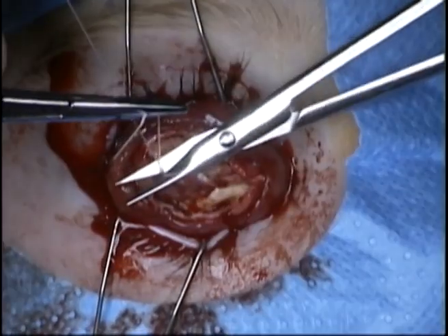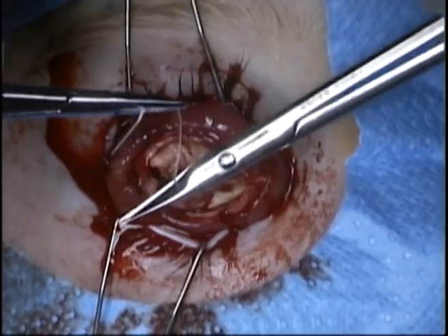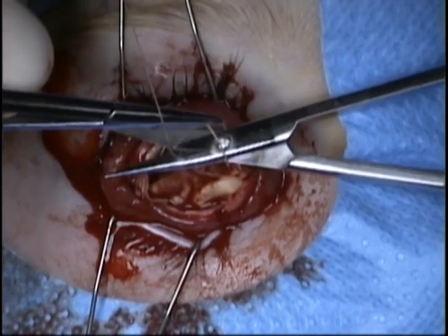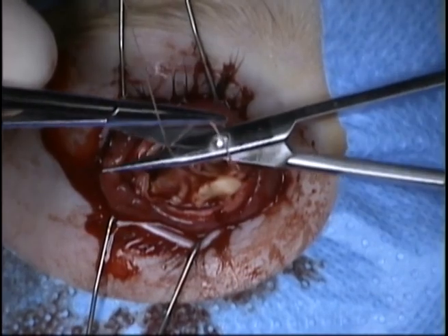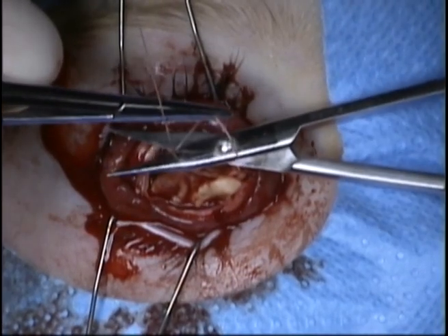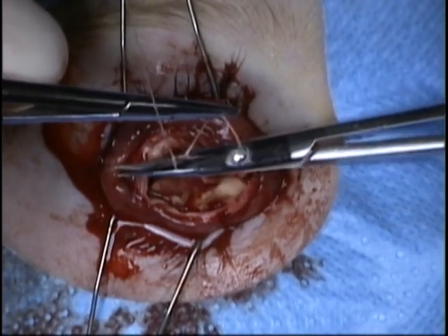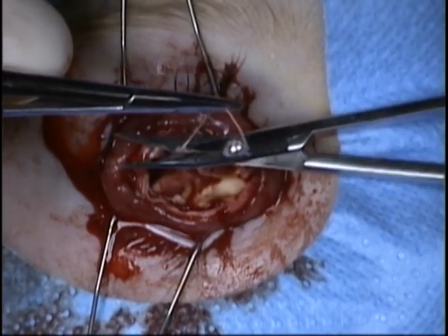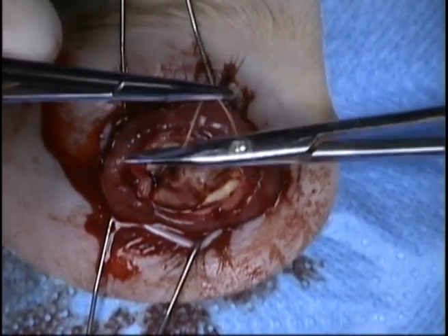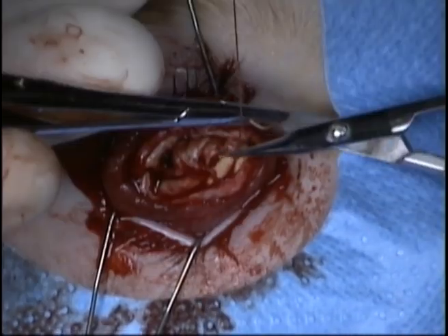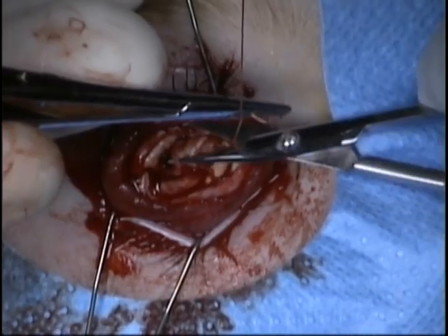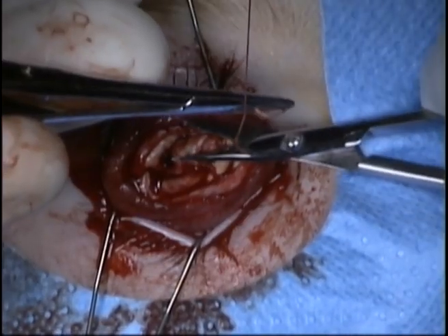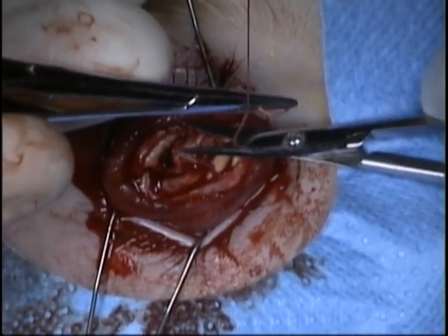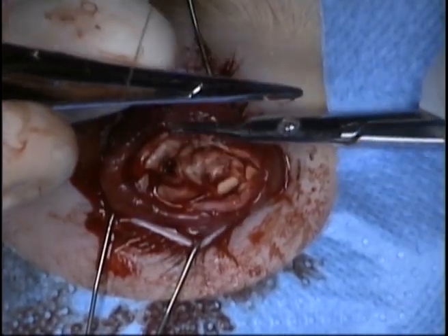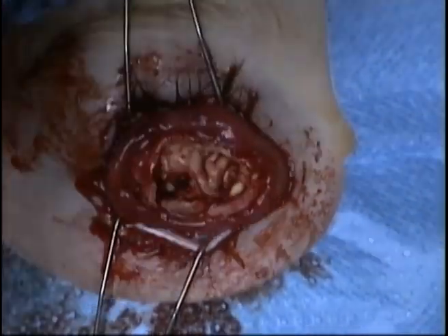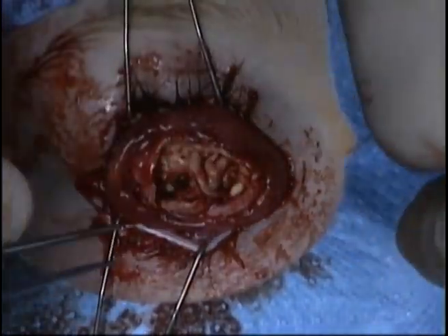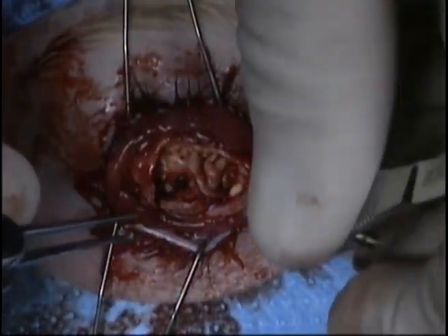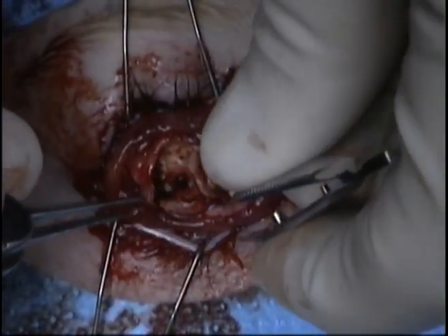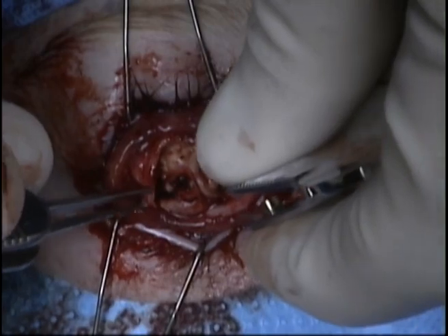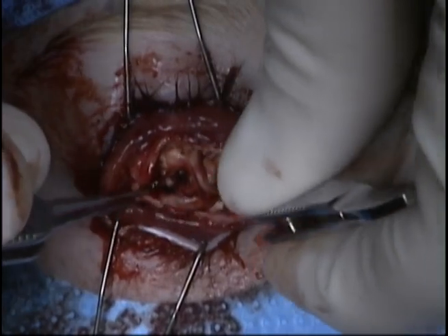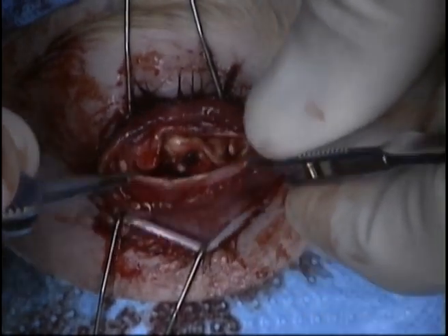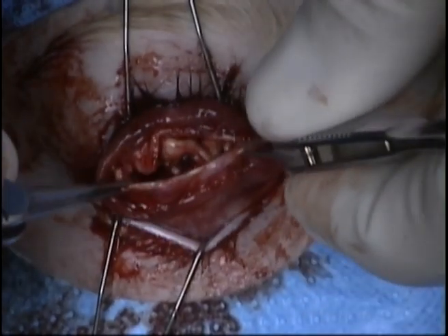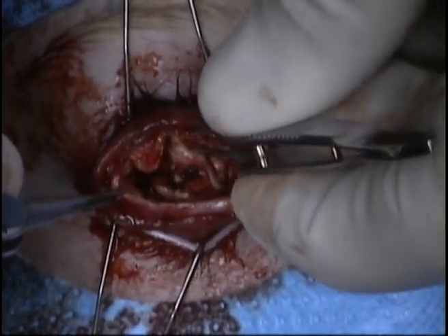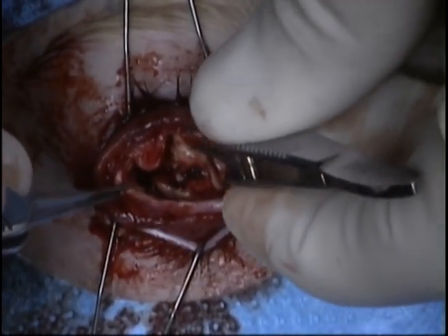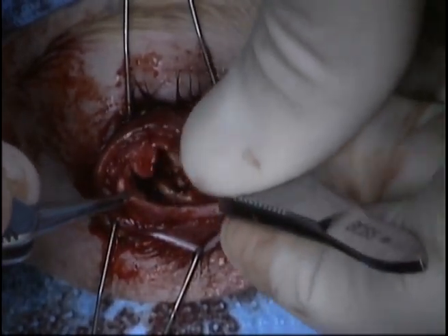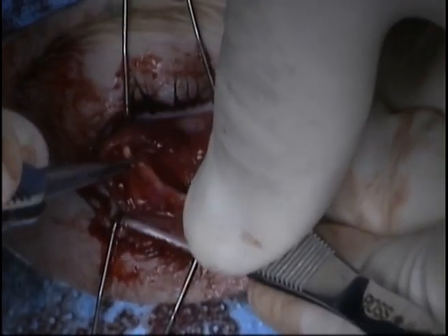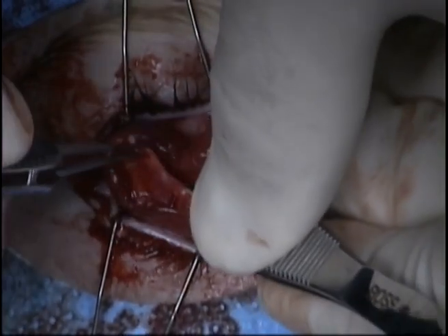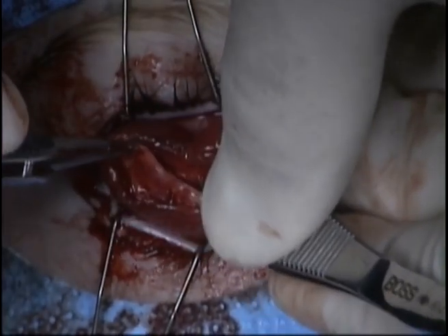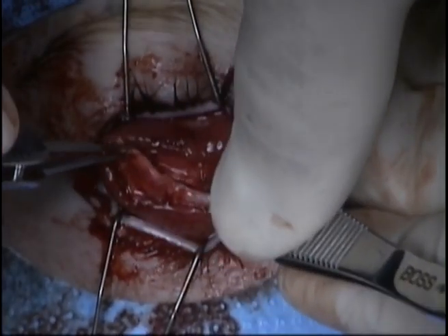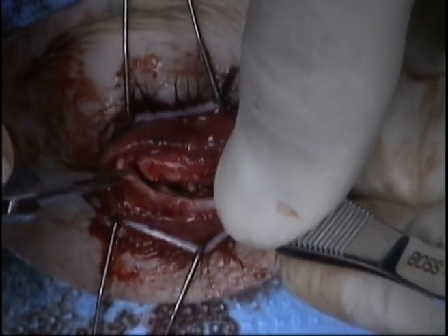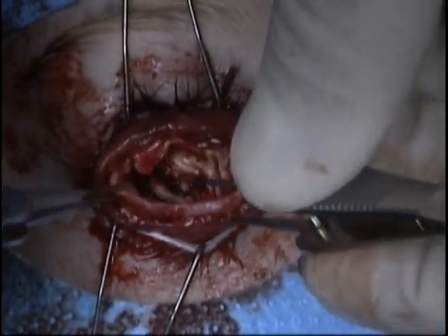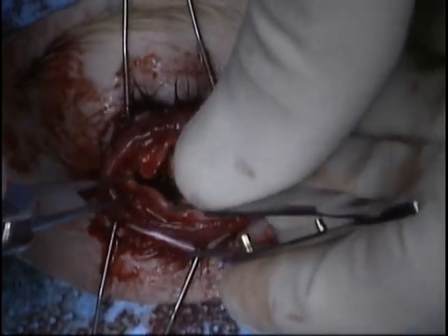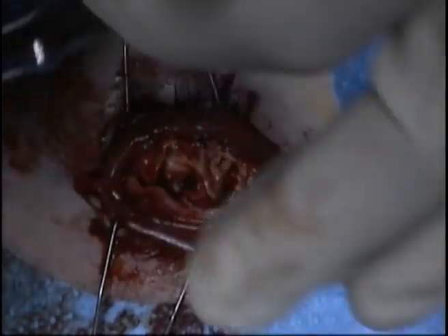The posterior sclera is then closed over the implant with interrupted 4-0 Vicryl sutures. The anterior sclera is then closed by imbricating the sclera over itself.